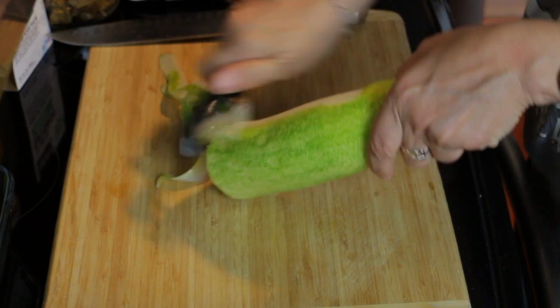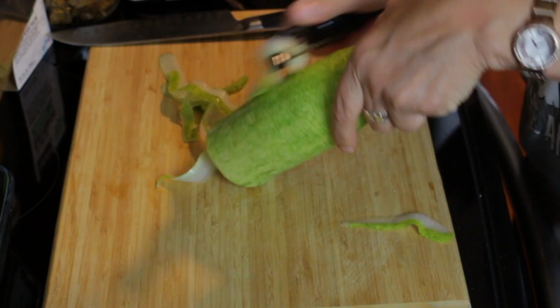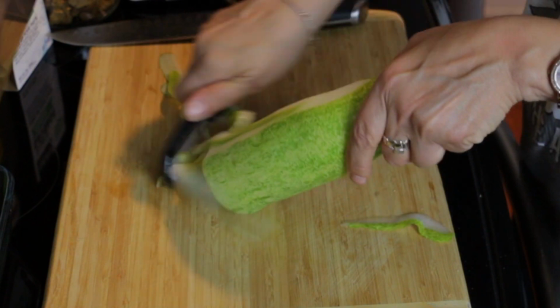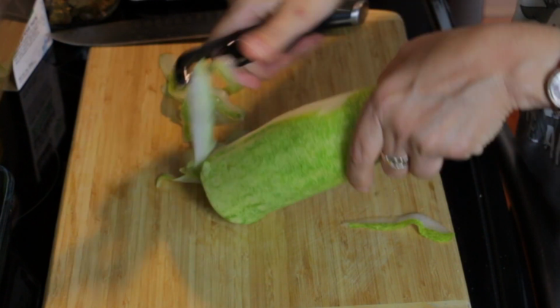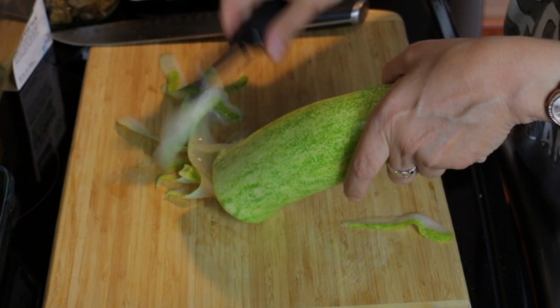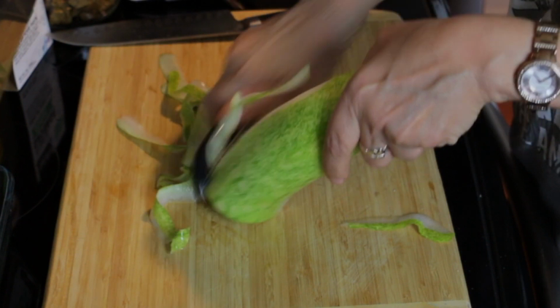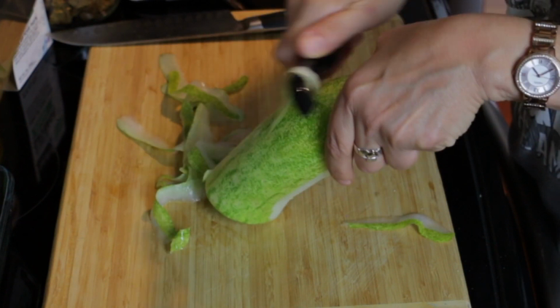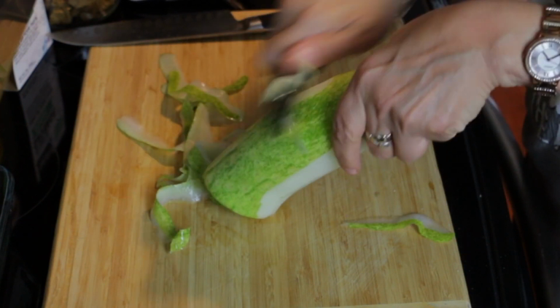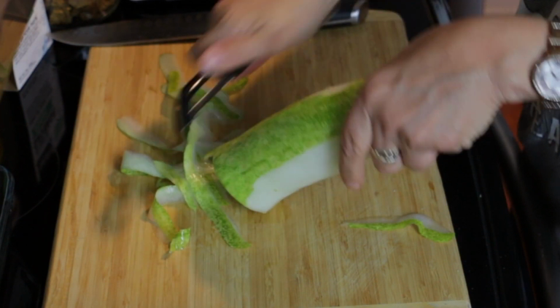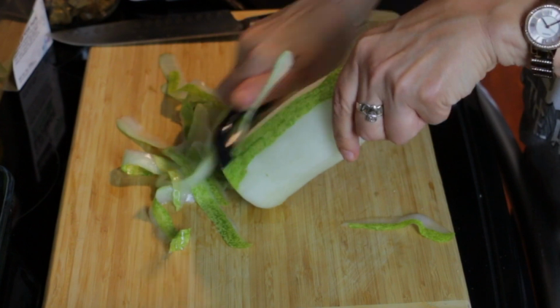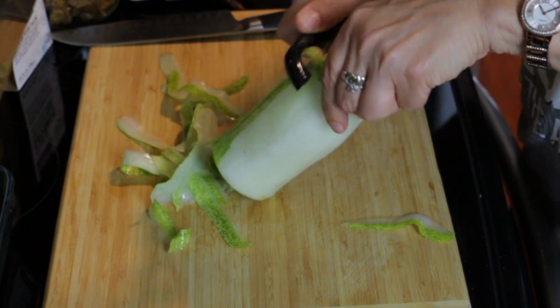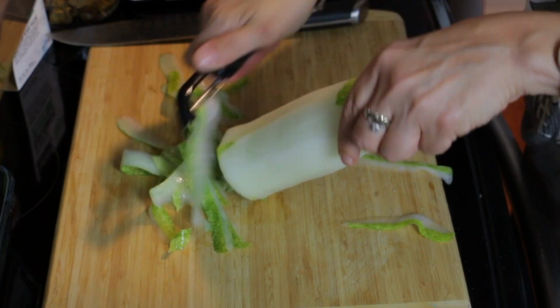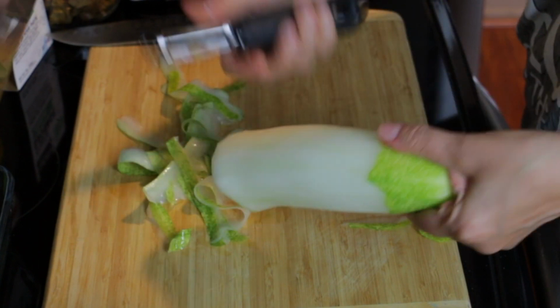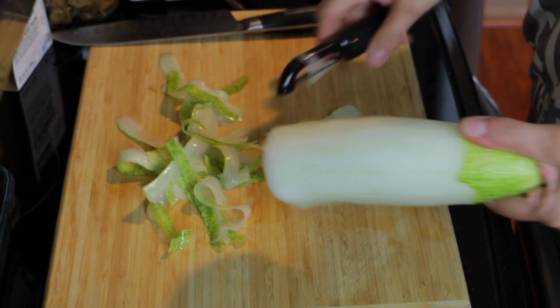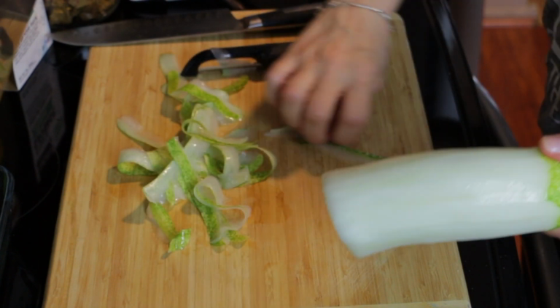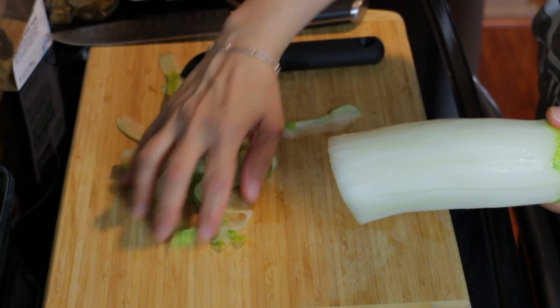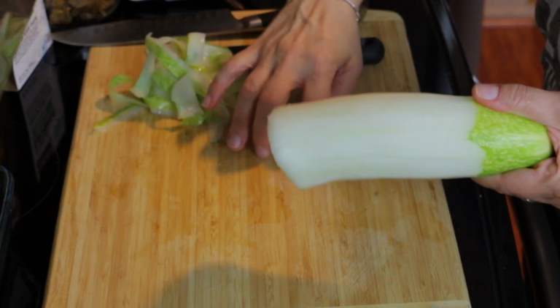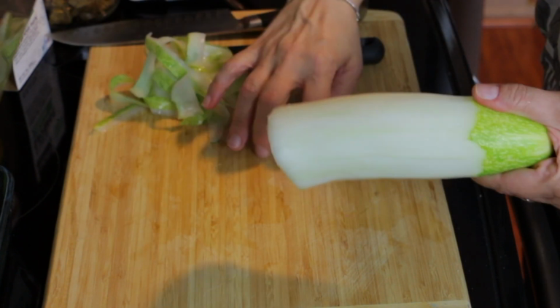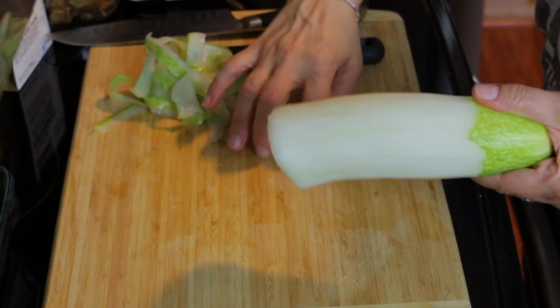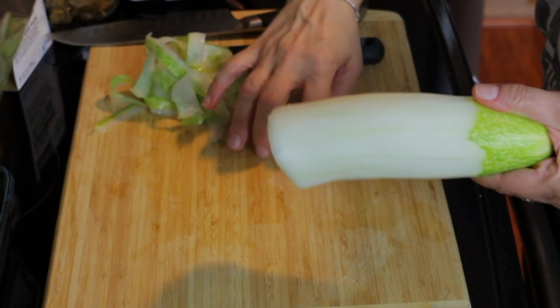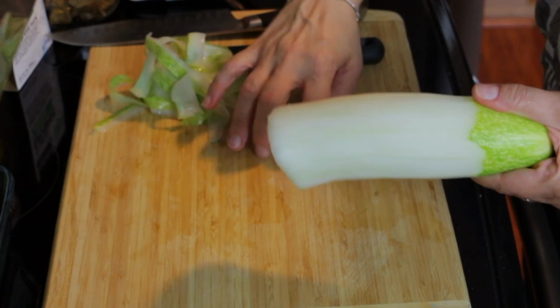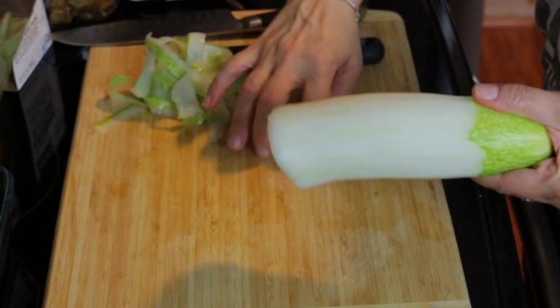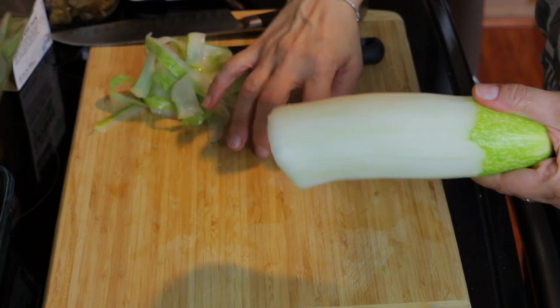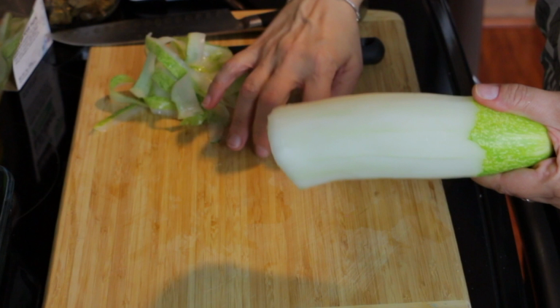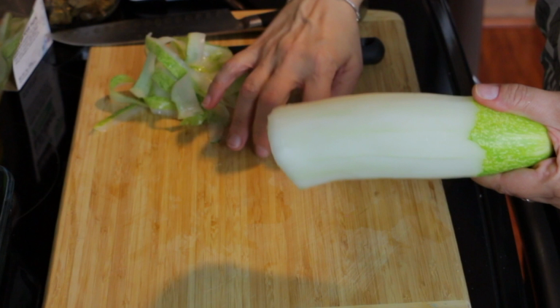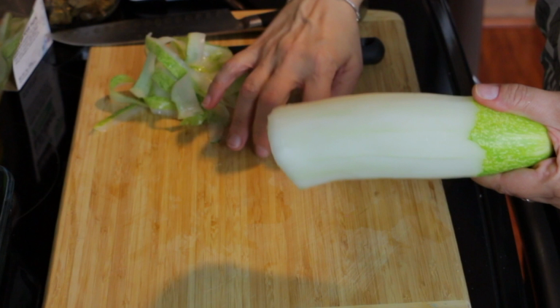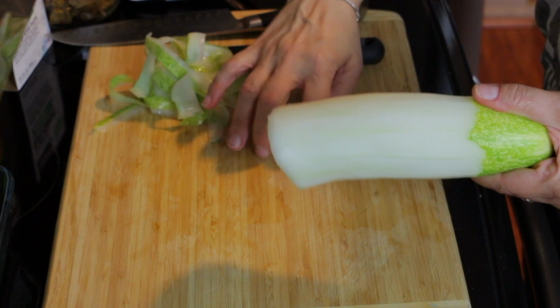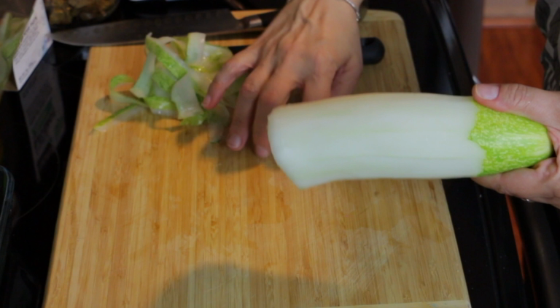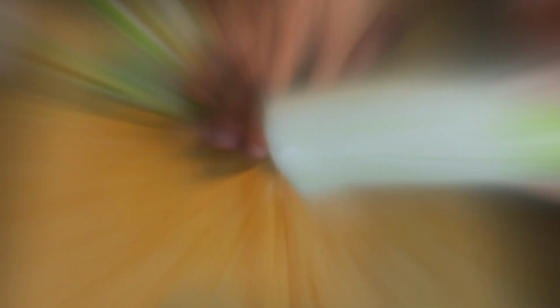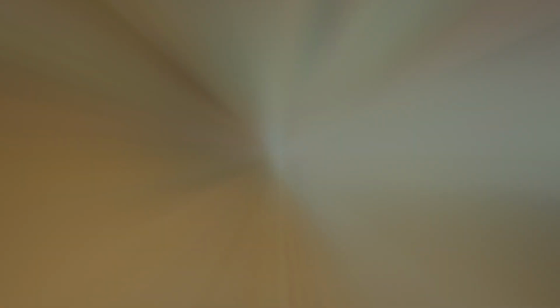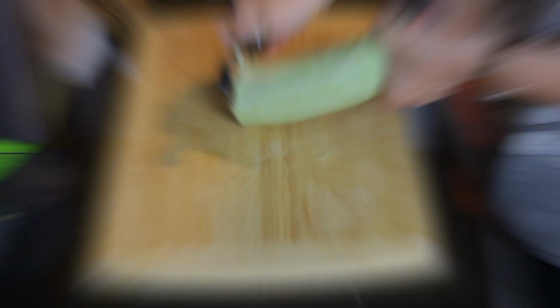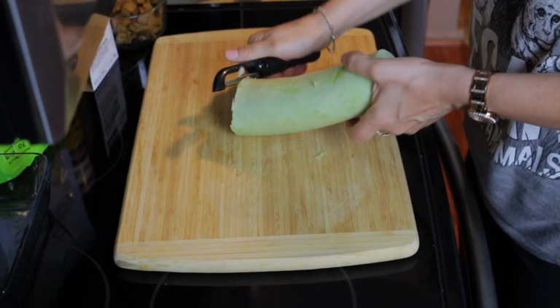I know what you're thinking — that's probably peeling a little too easy for gagoots. Well, my neighbor messed up. This is a cucumber. This is the gagoots.